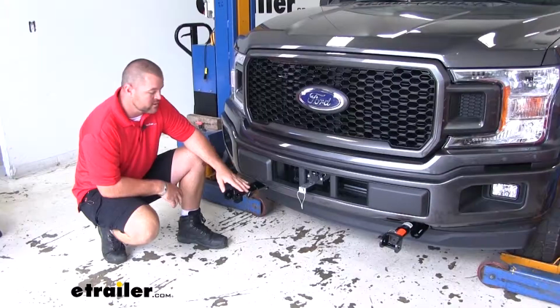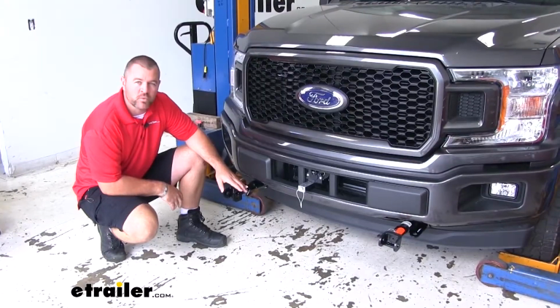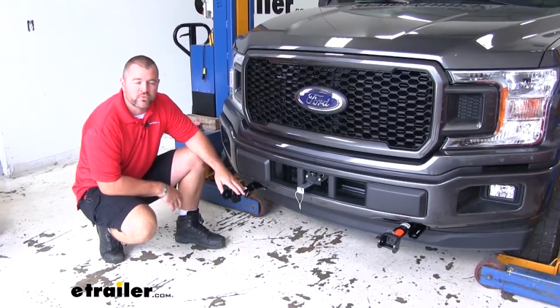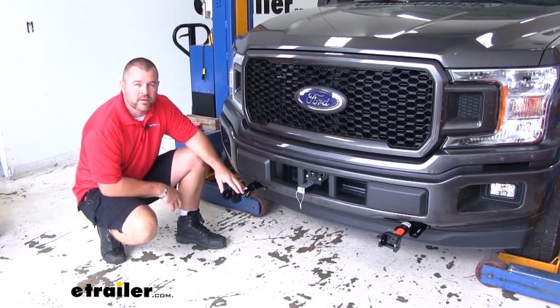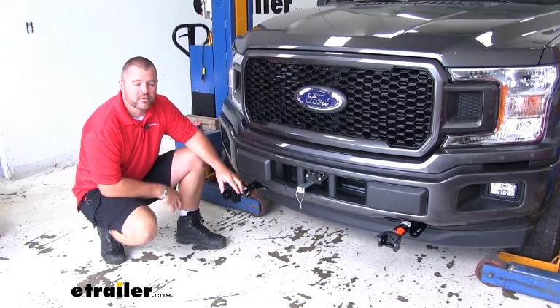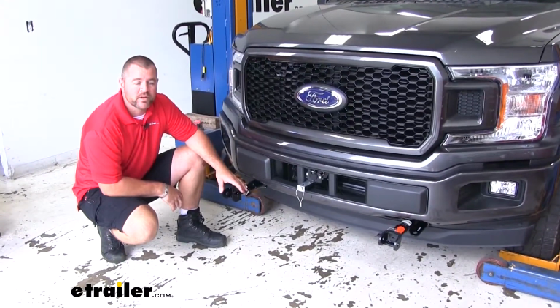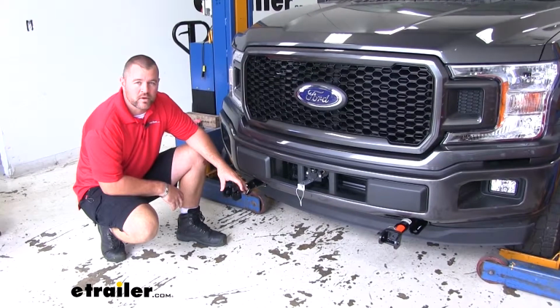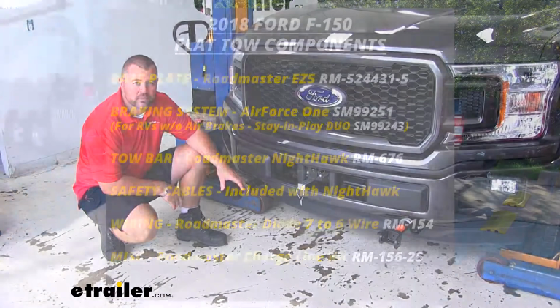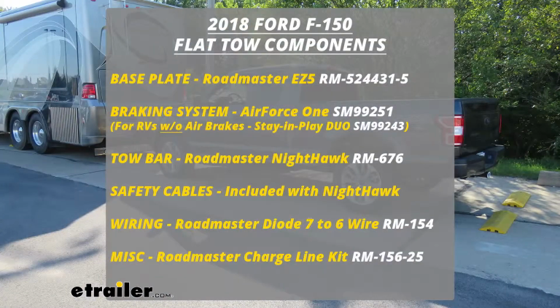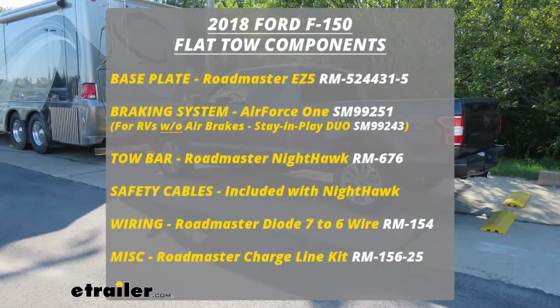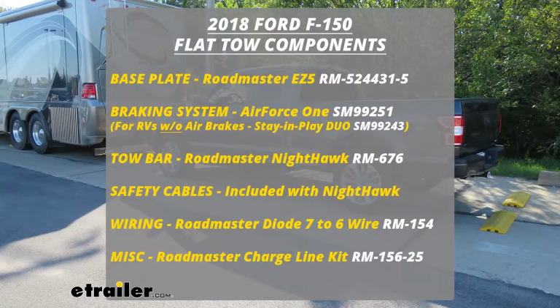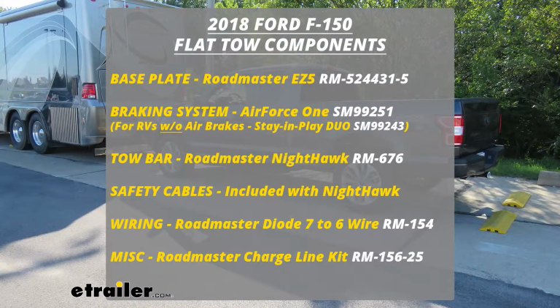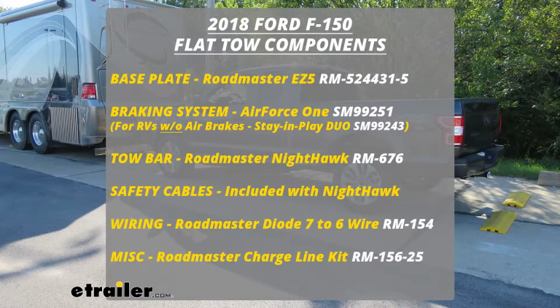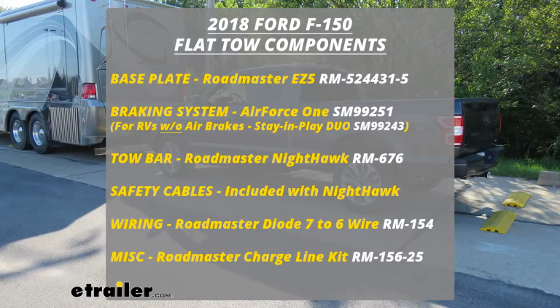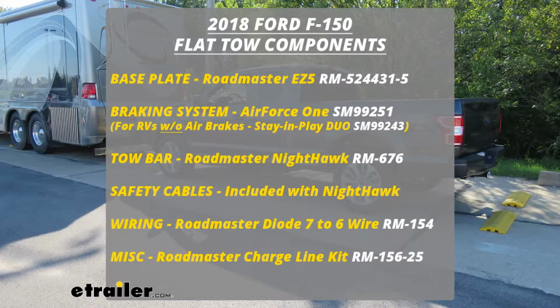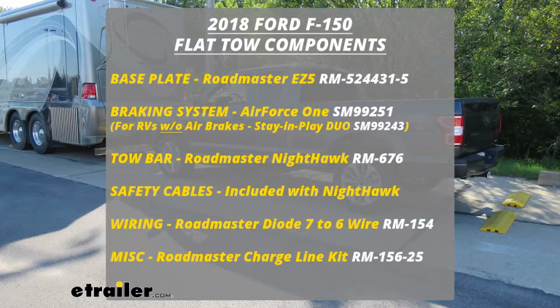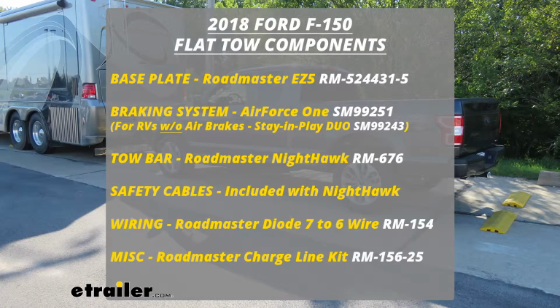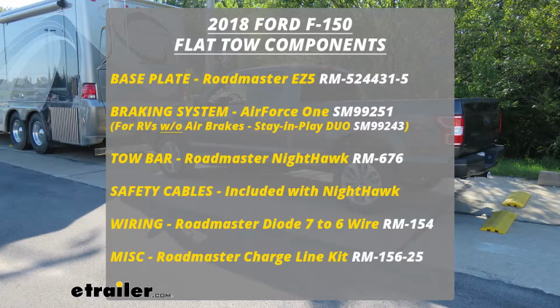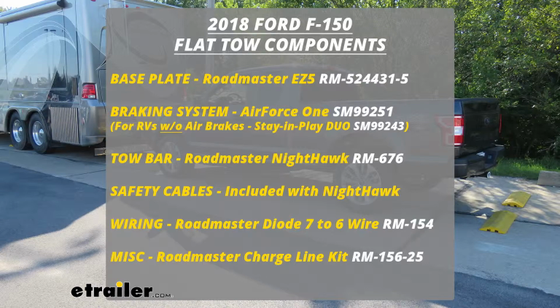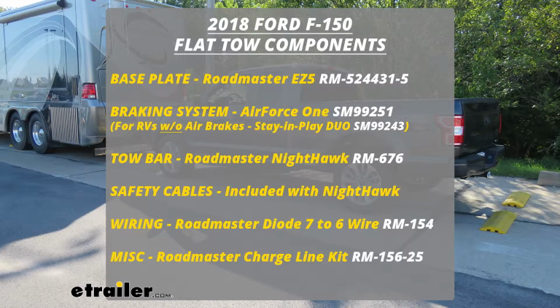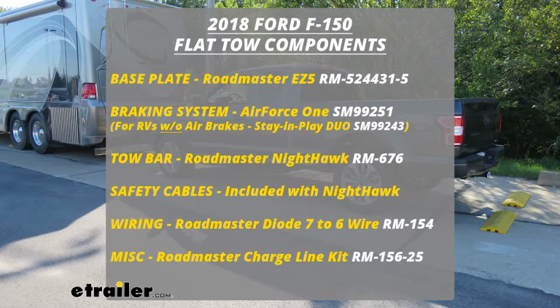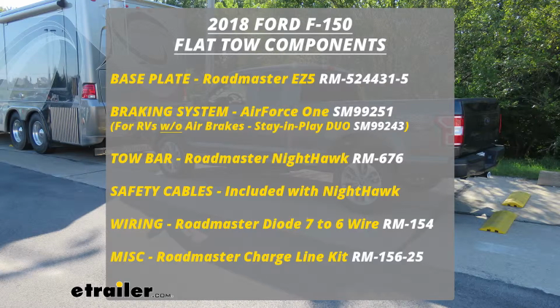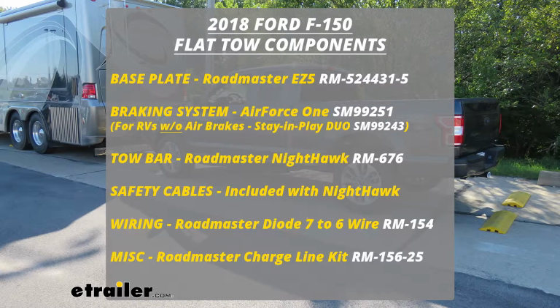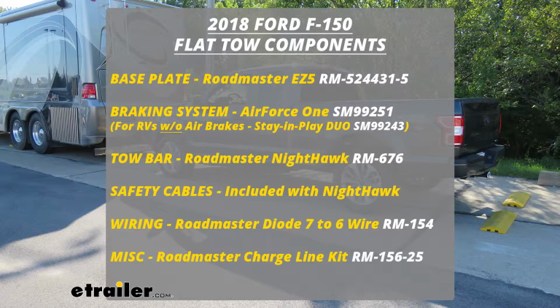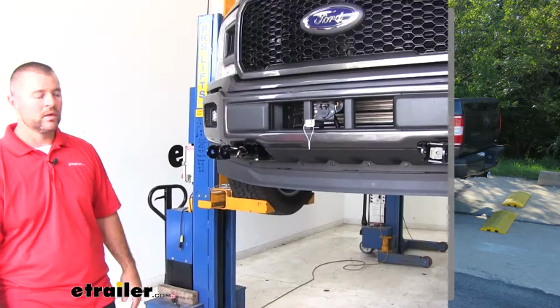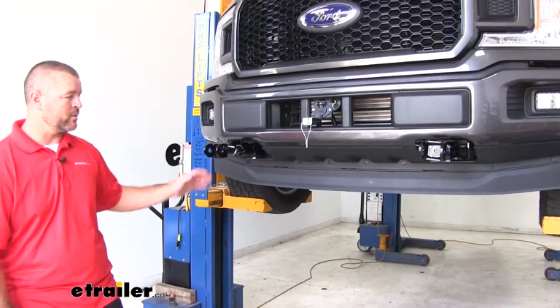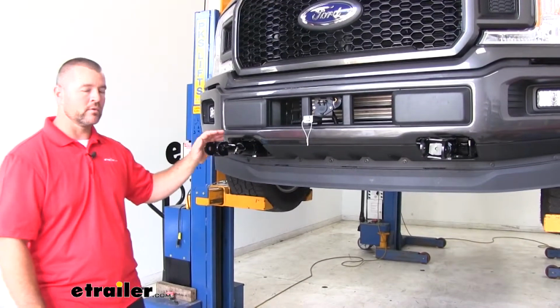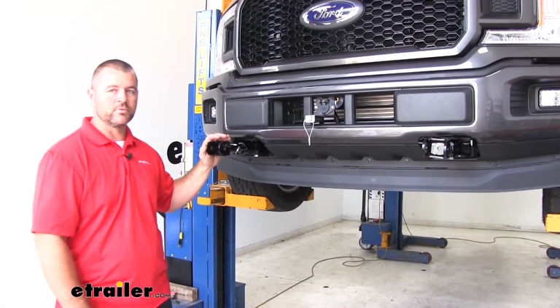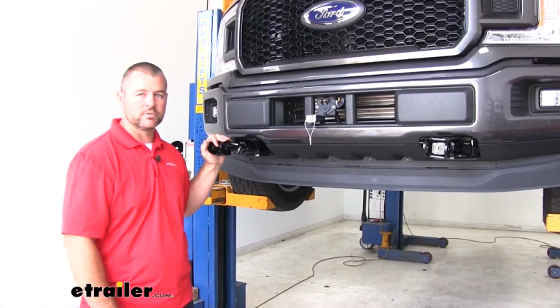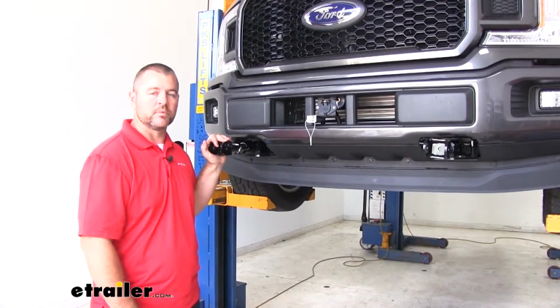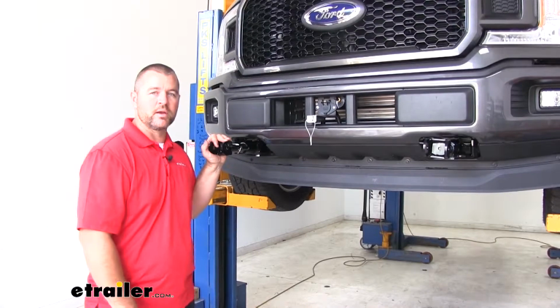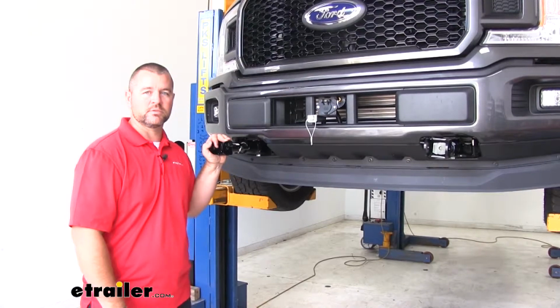This is going to be one of five main components in a flat tow setup. The other four are going to be your safety cables, your tow bar, your braking system, and your wiring. Now that we've gone over some of the features, let me show you how to get it installed.